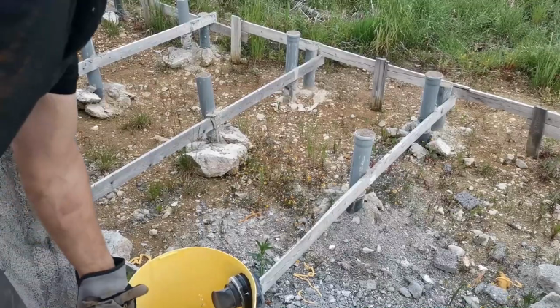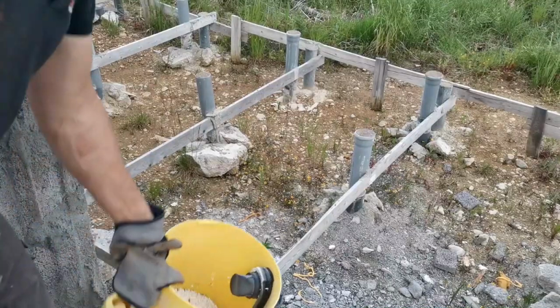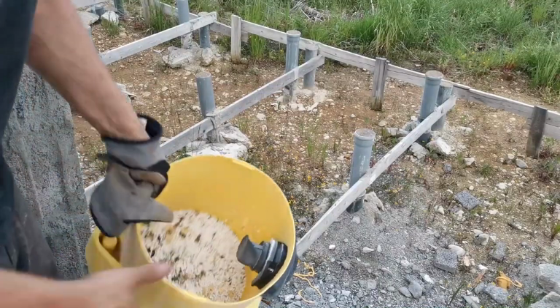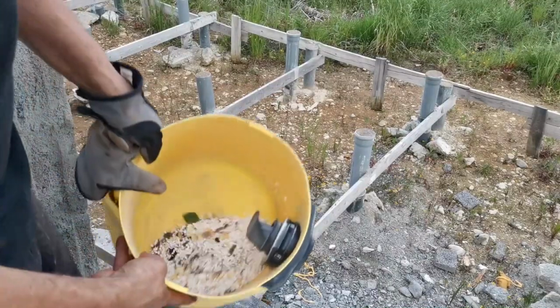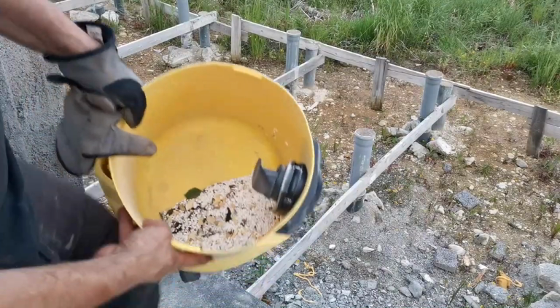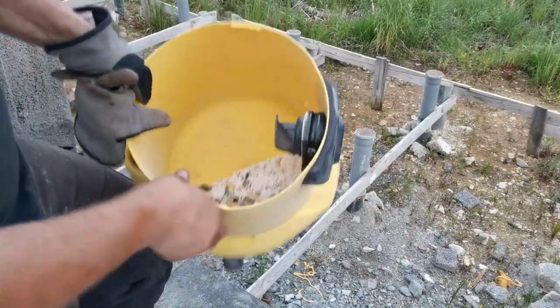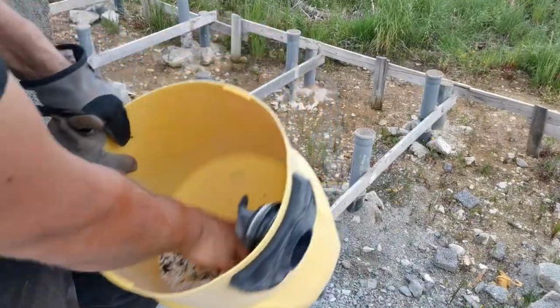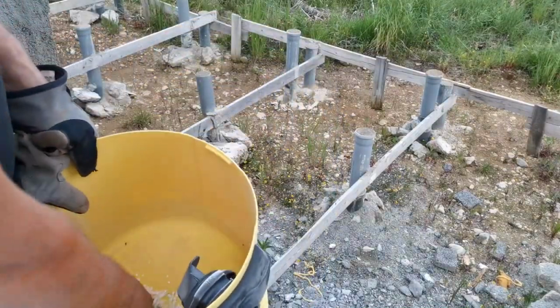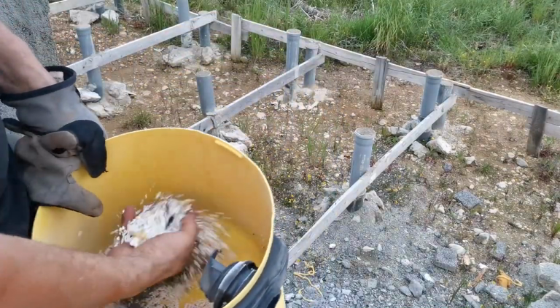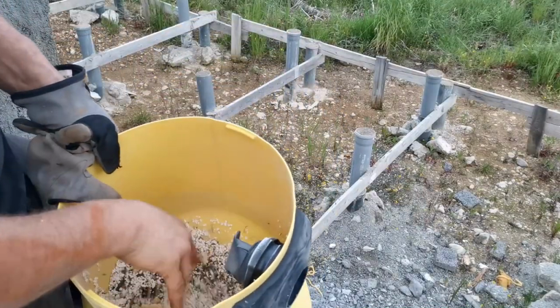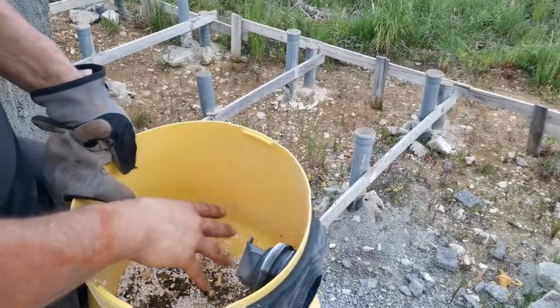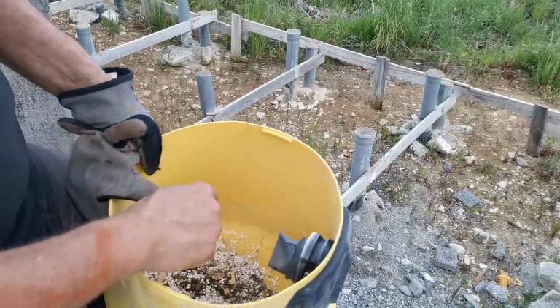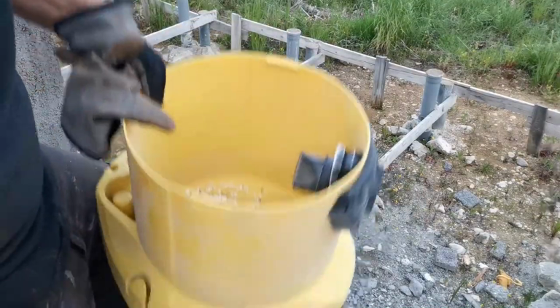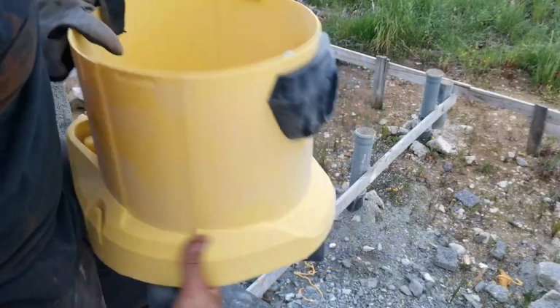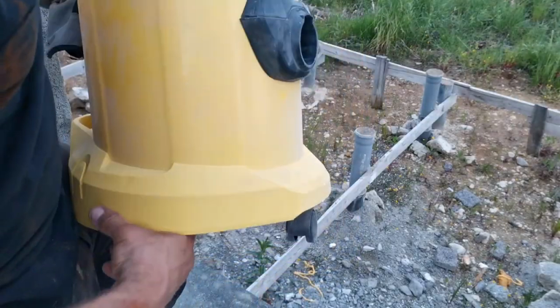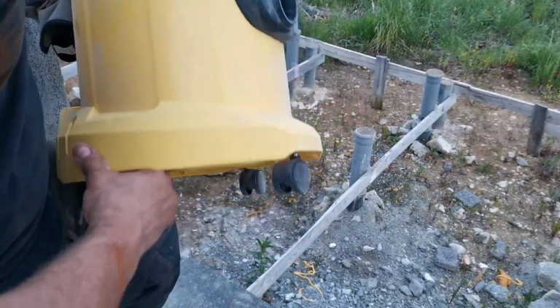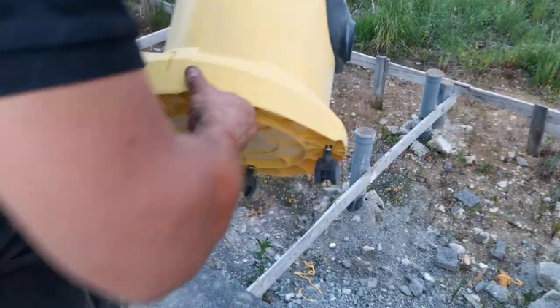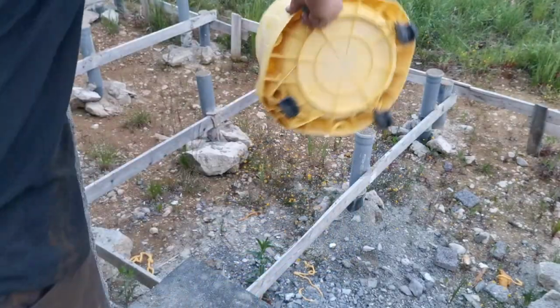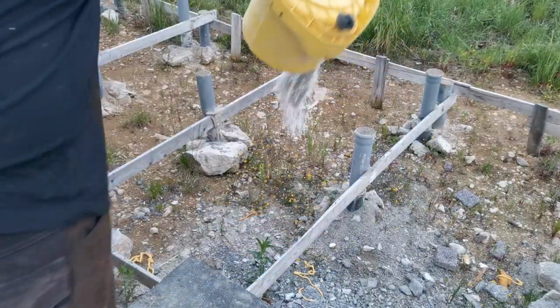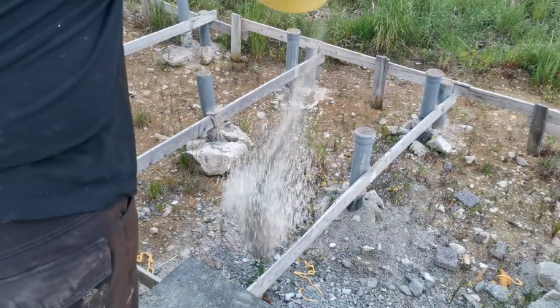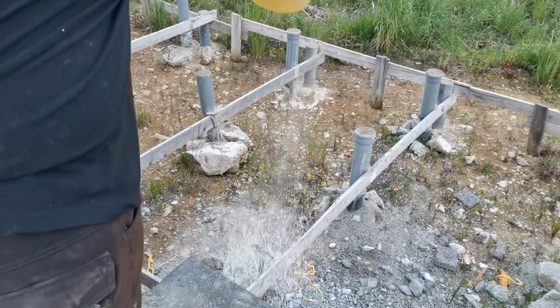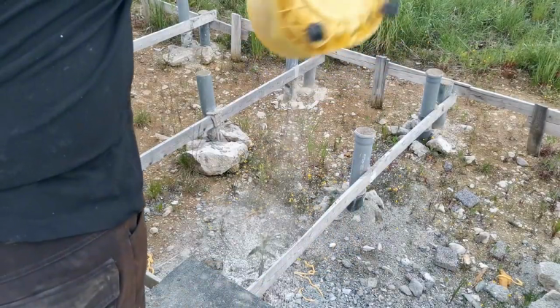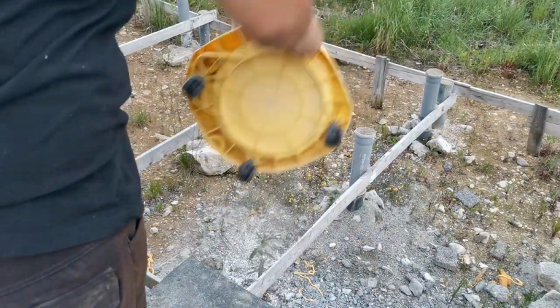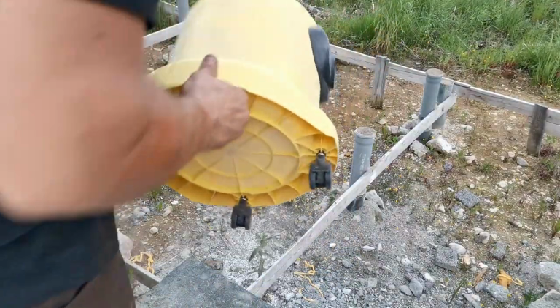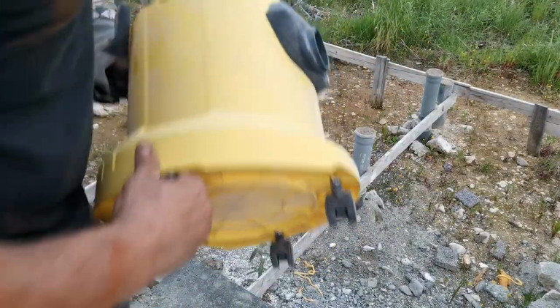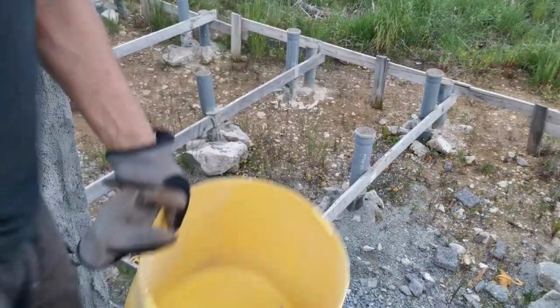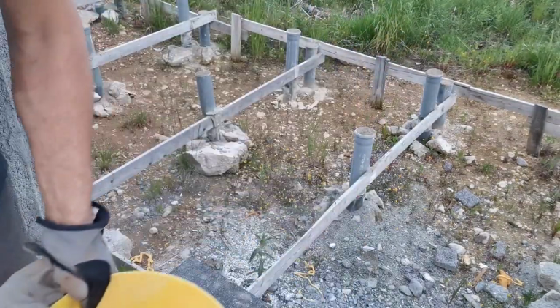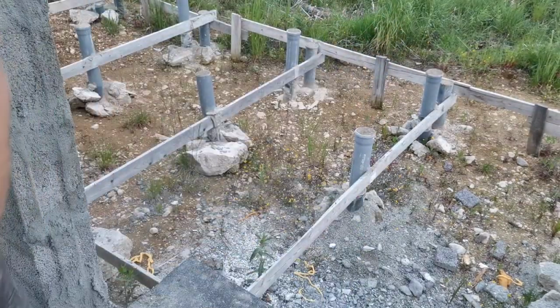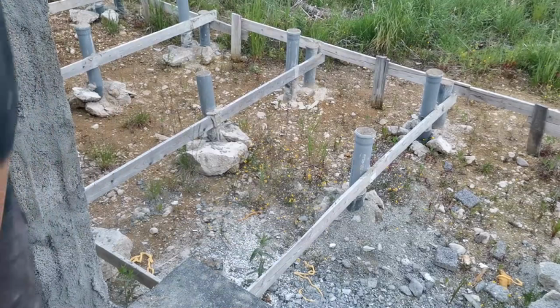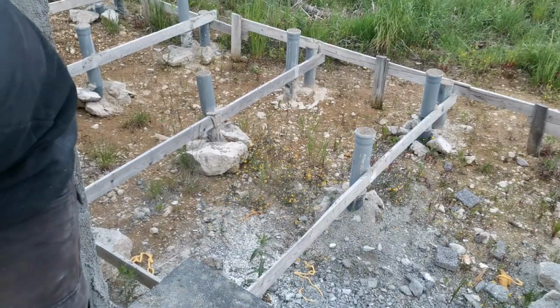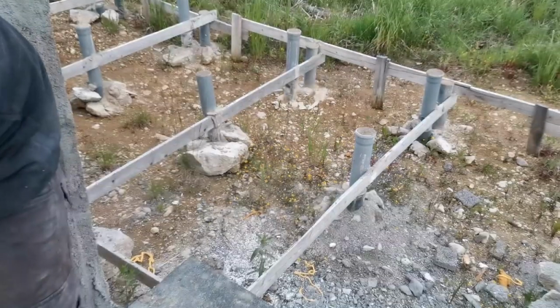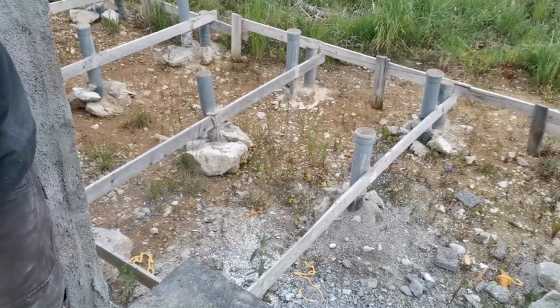This is the mounted dirt from the single room. This is why I always clean before pouring concrete.